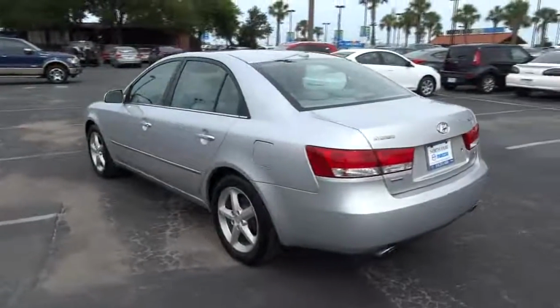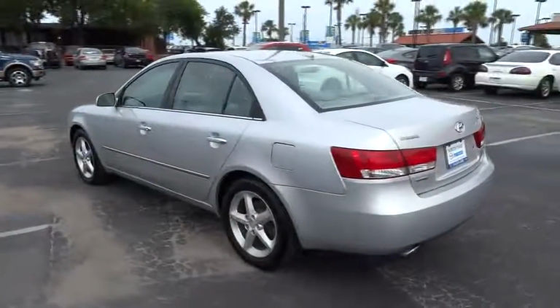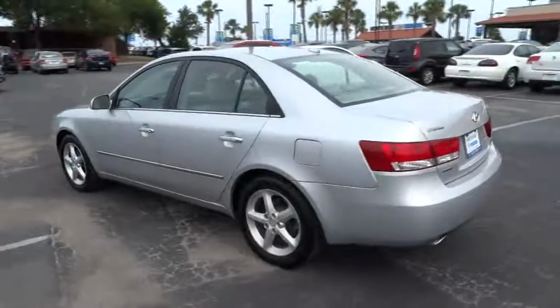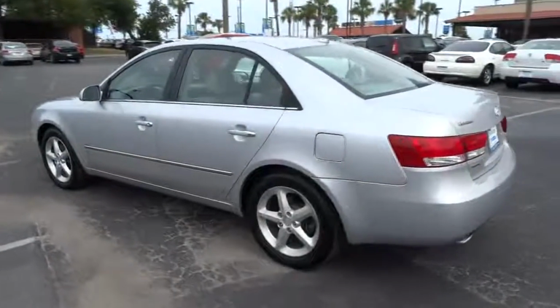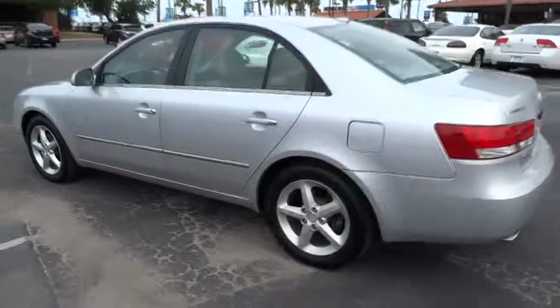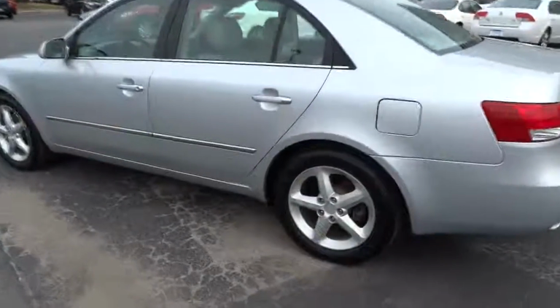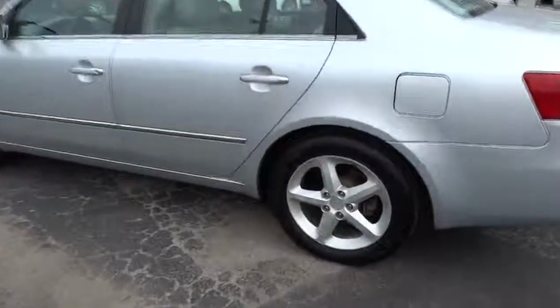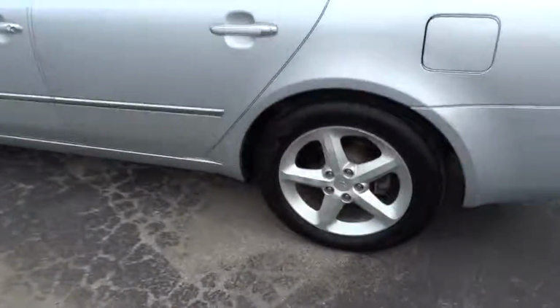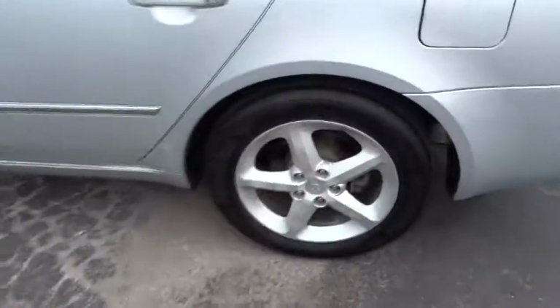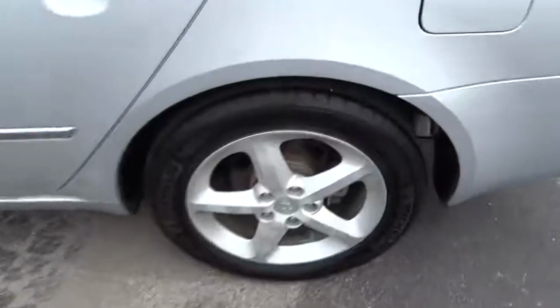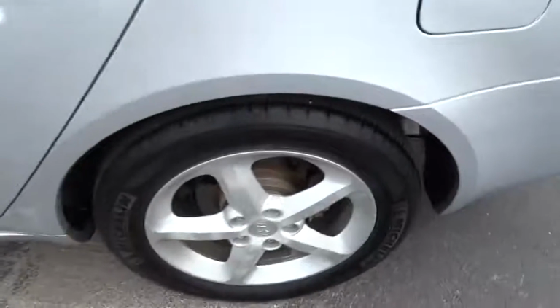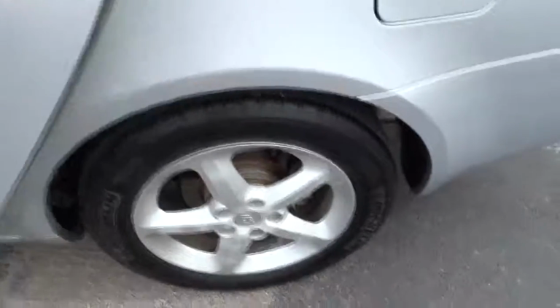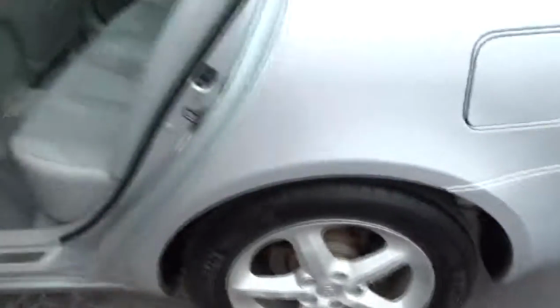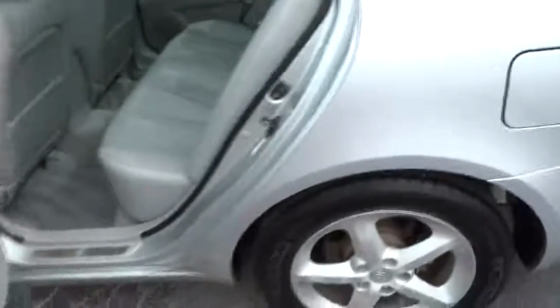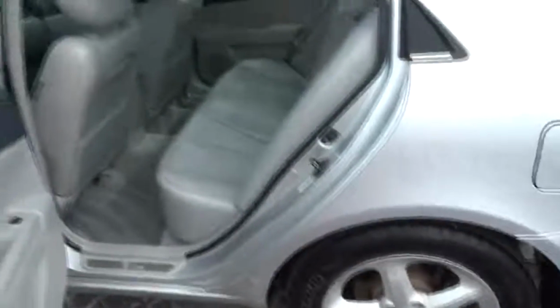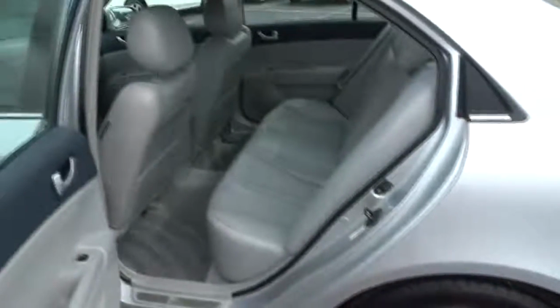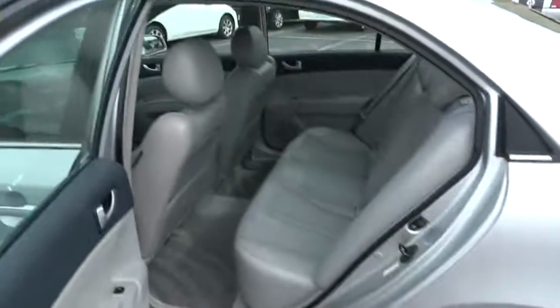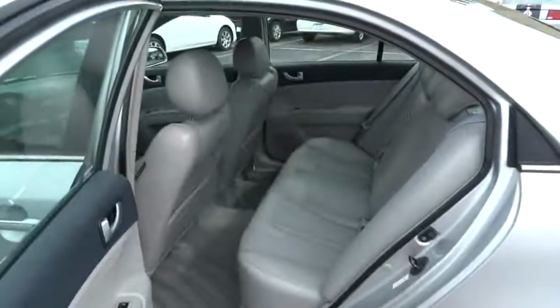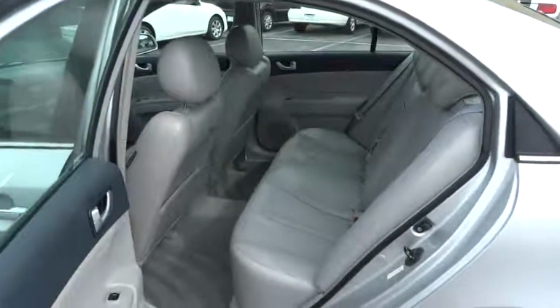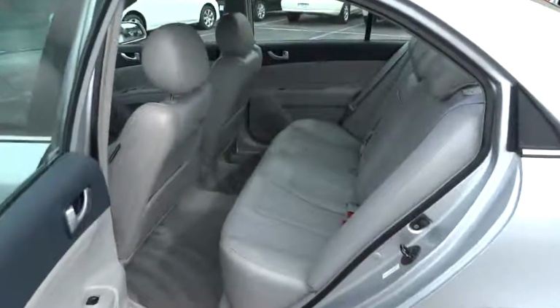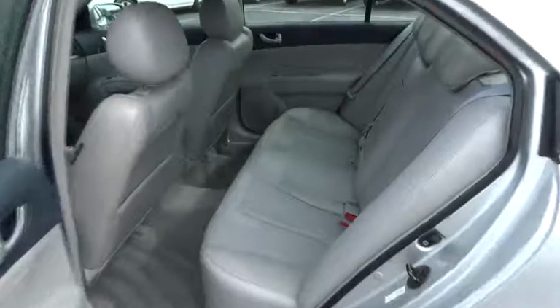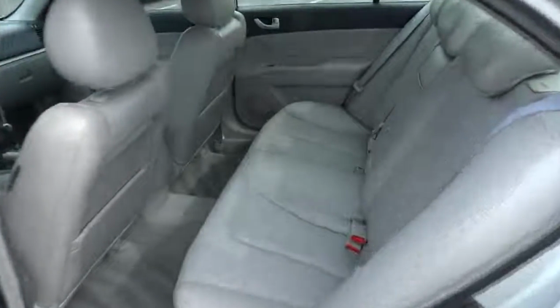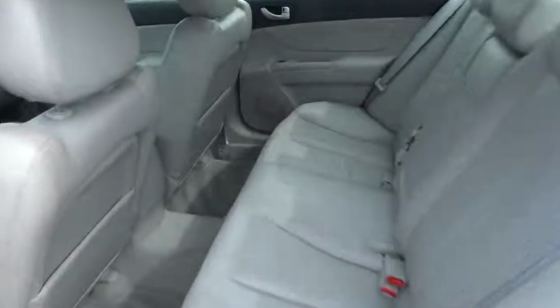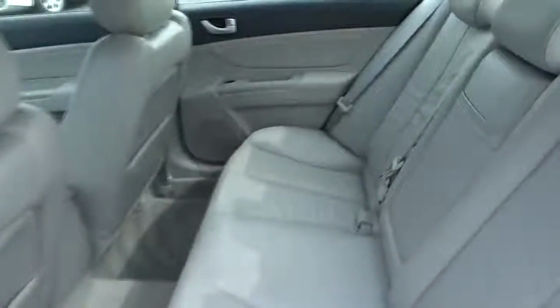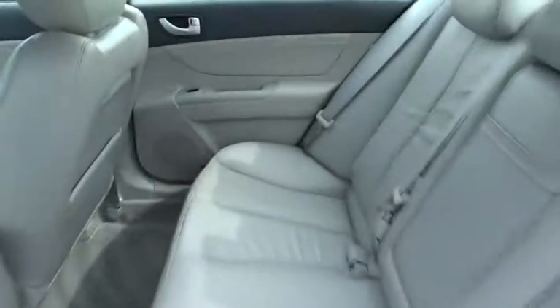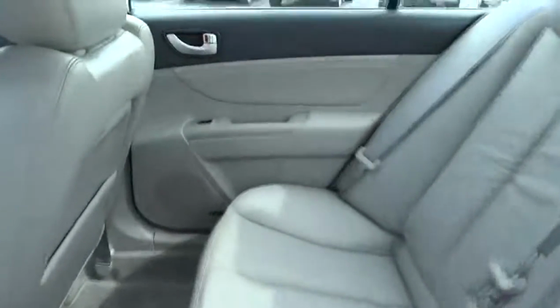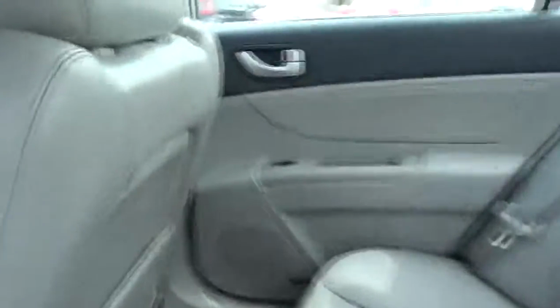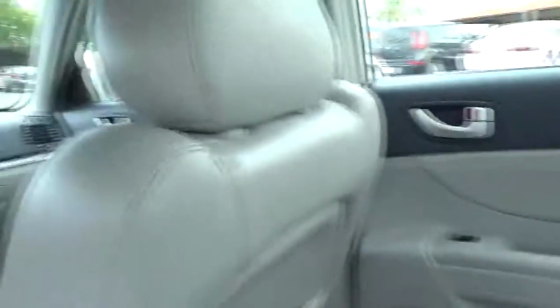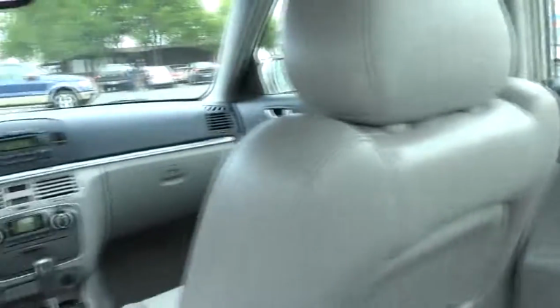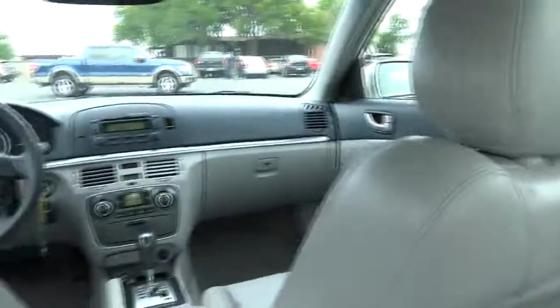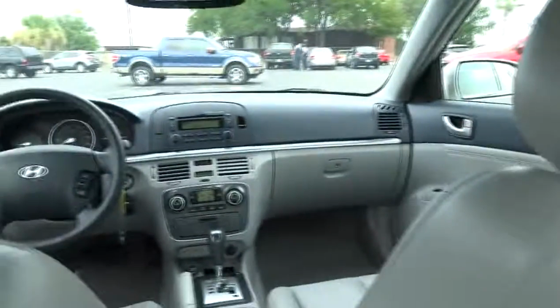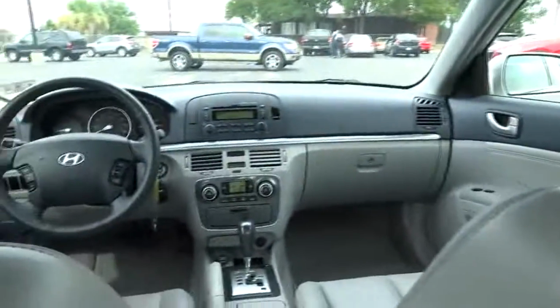CD changer, steering wheel audio controls, anti-lock braking system, traction control, stability control, air conditioning, power steering, adjustable steering wheel, cruise control, four-wheel disc brakes, auto dimming rear view mirror.